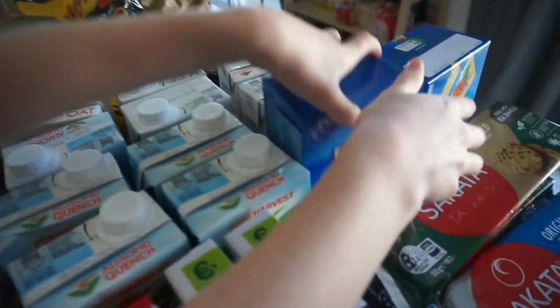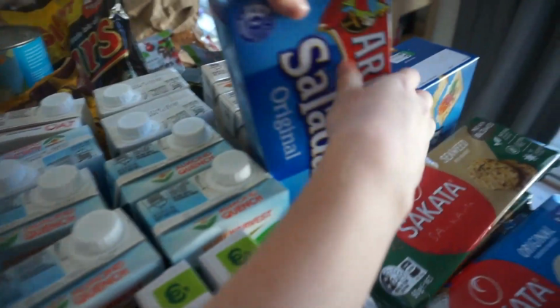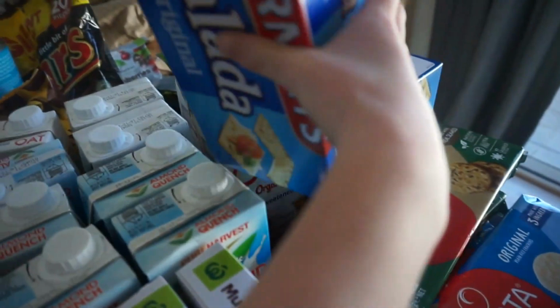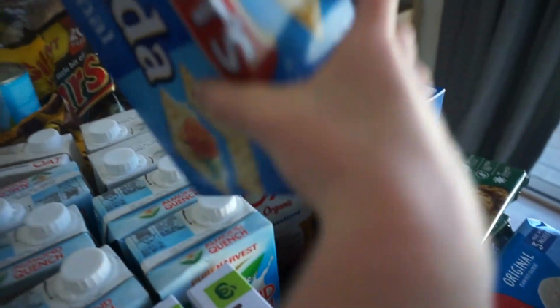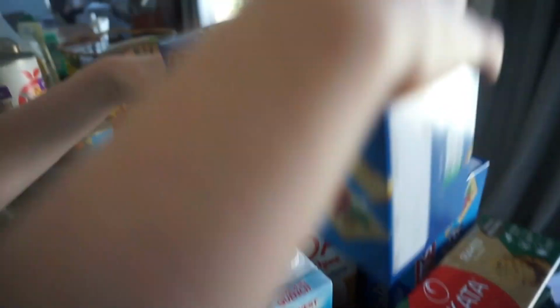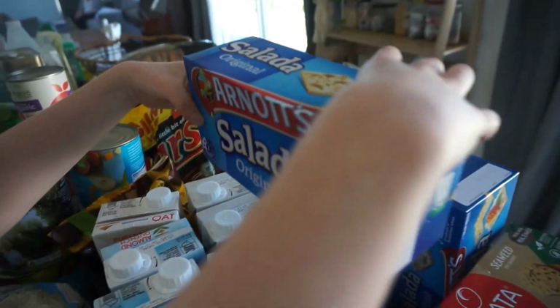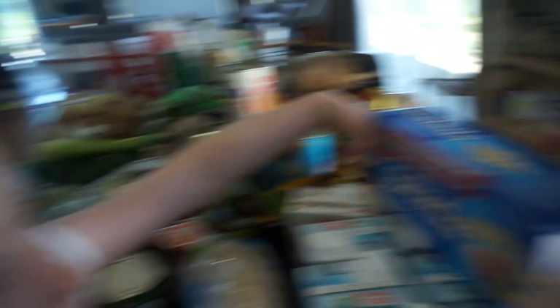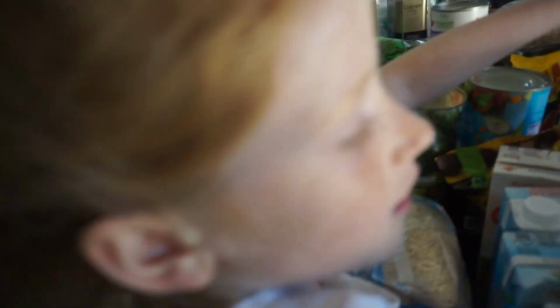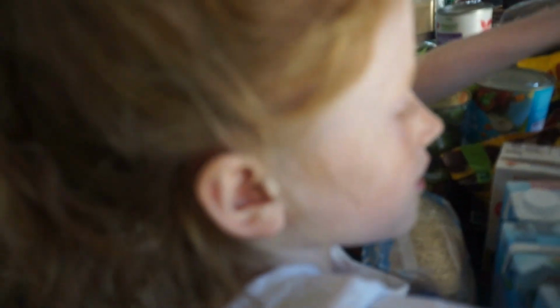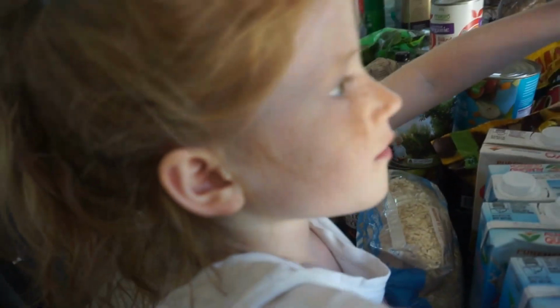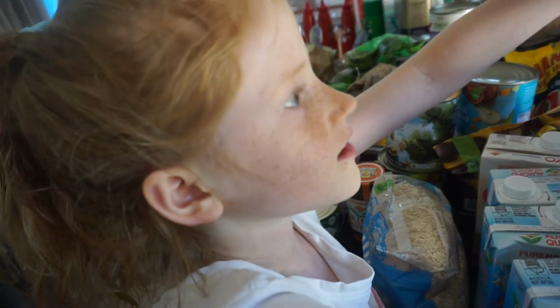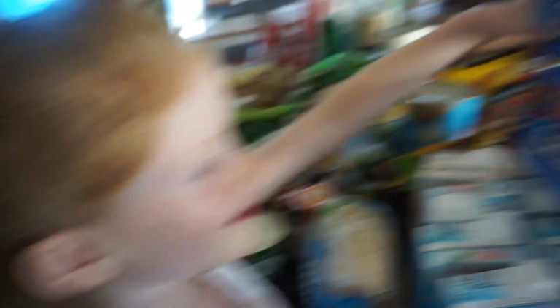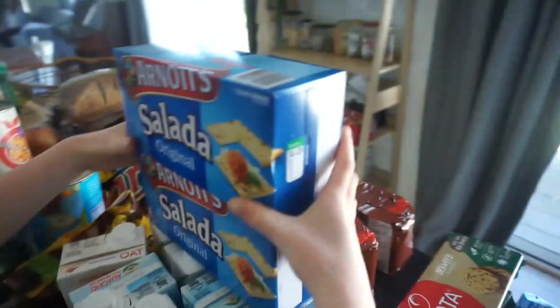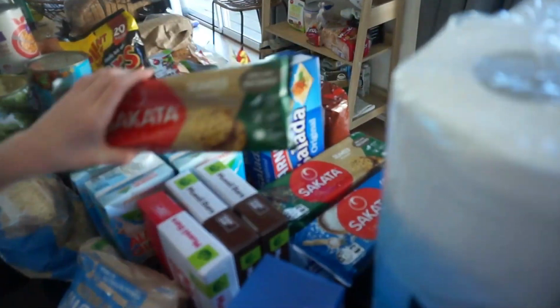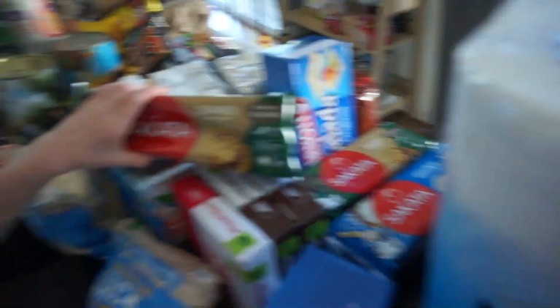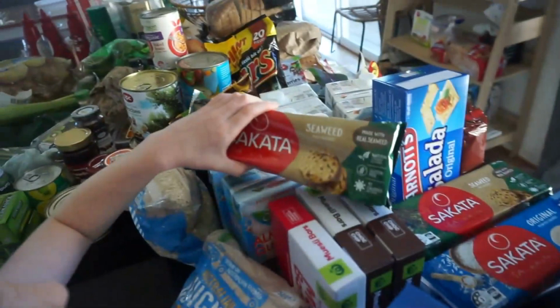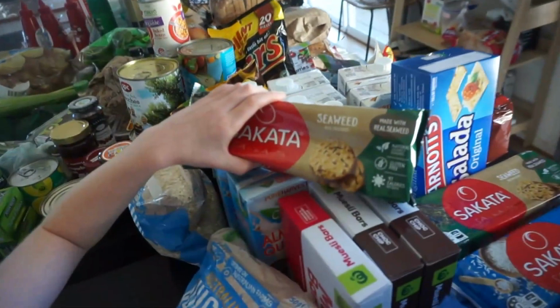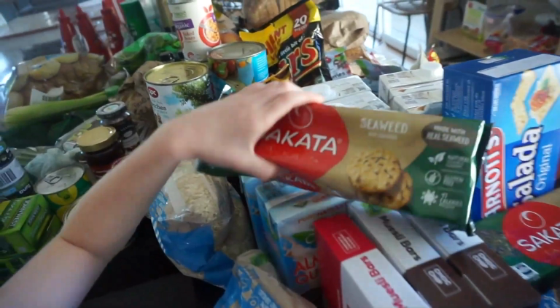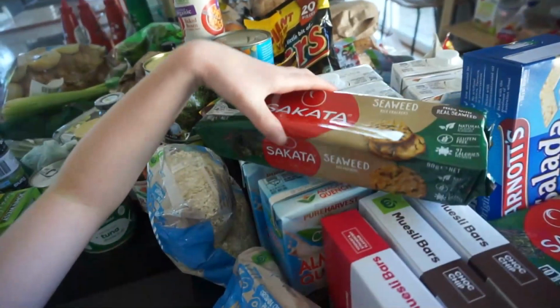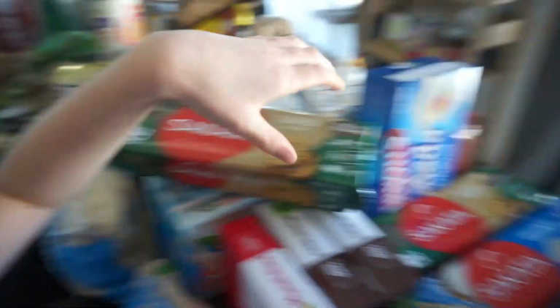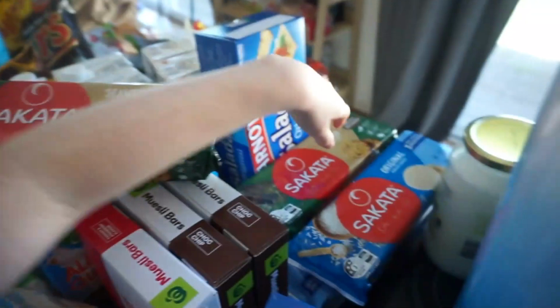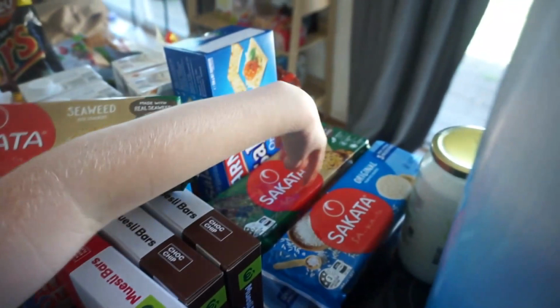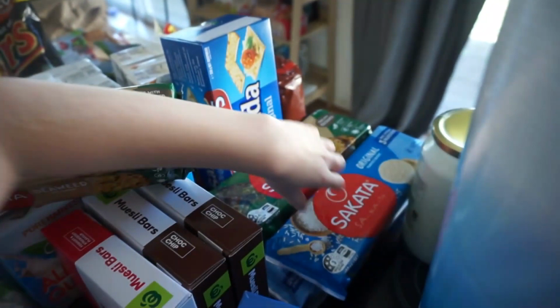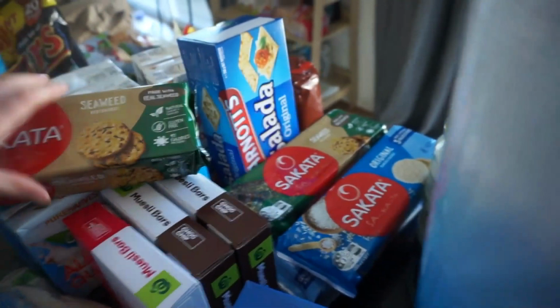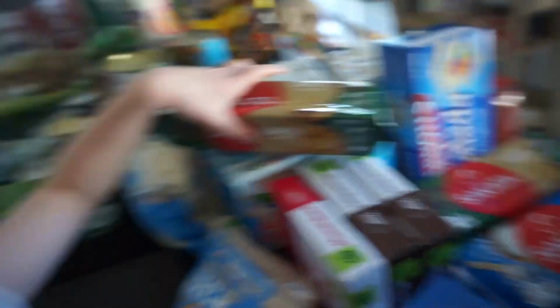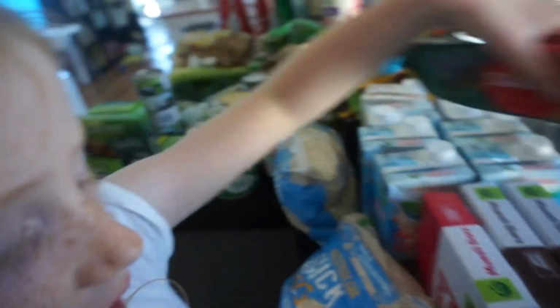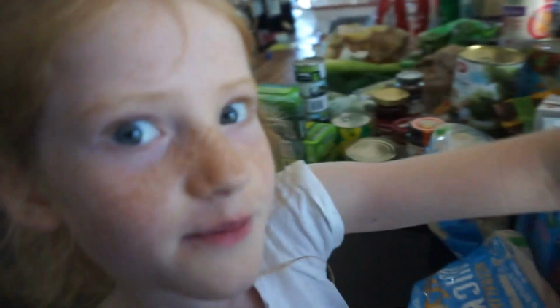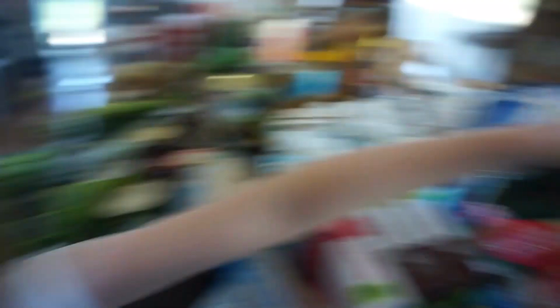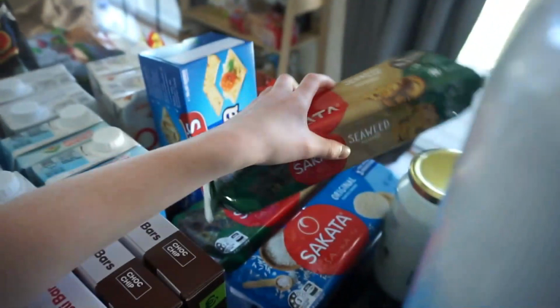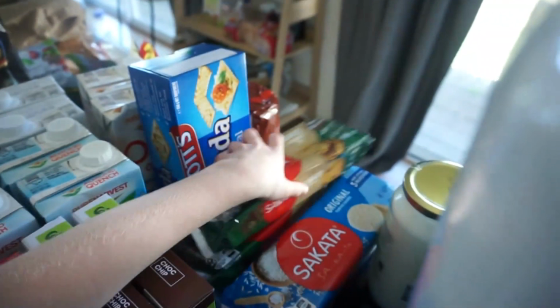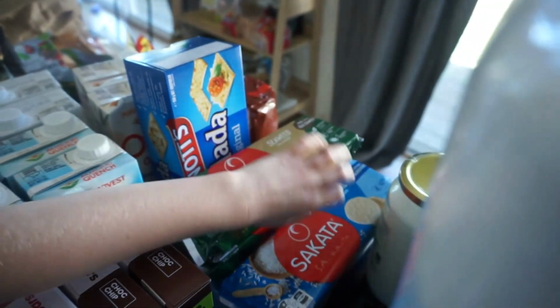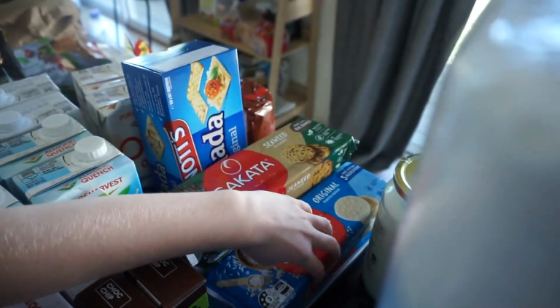Got some saladas, and some more saladas. Crackers. Cedar-brand rice crackers and more cedar-brand rice crackers. And some original rice crackers.